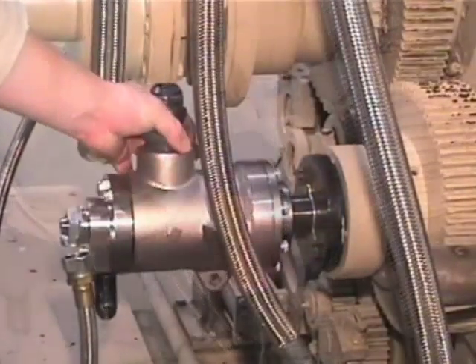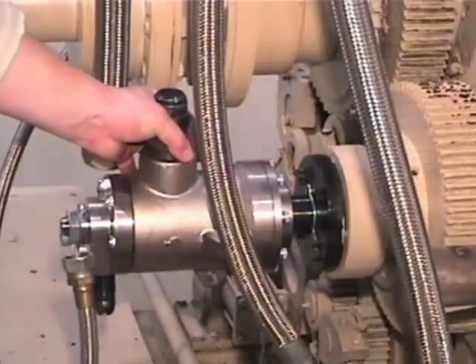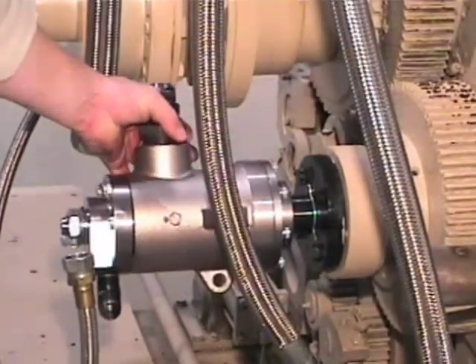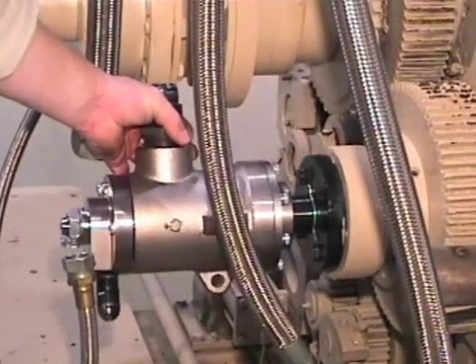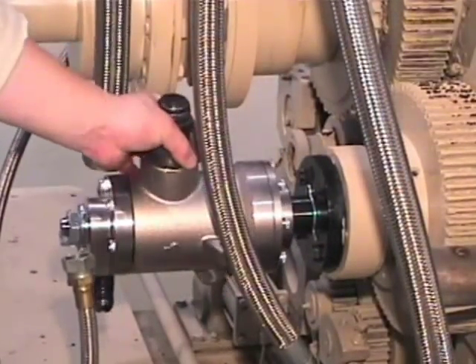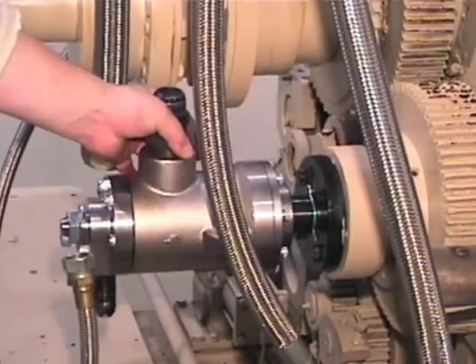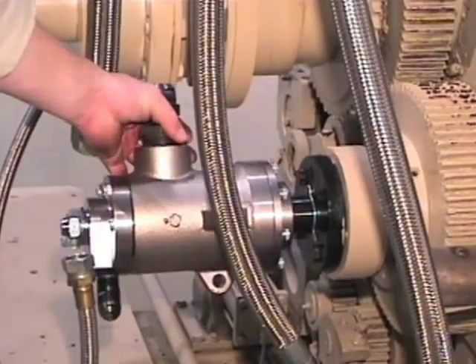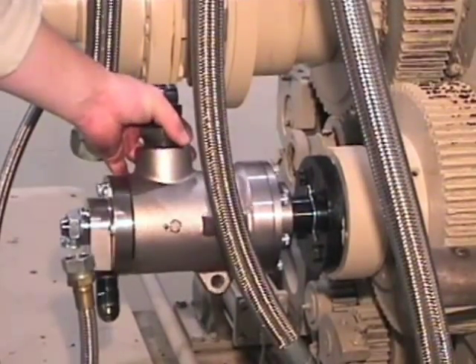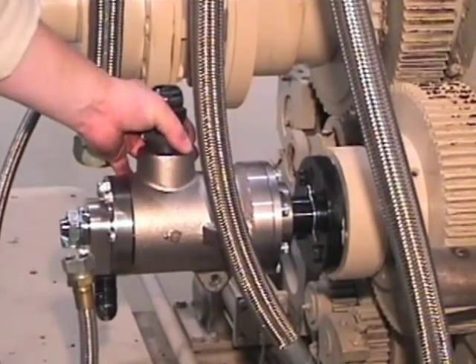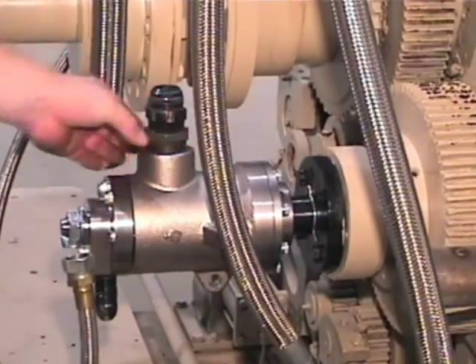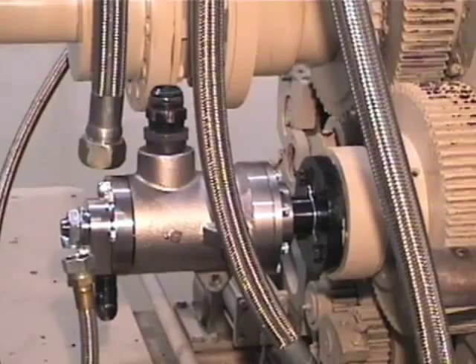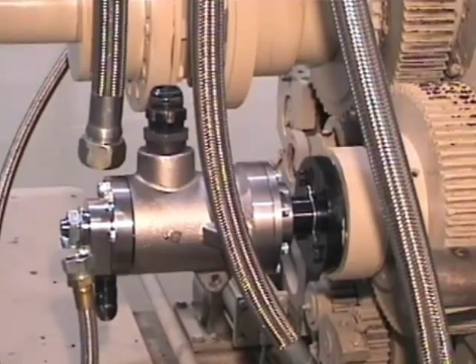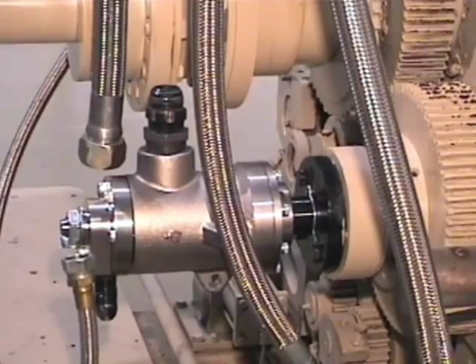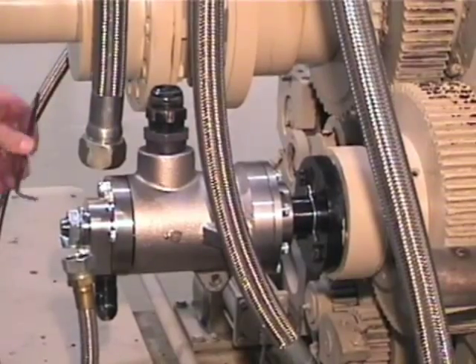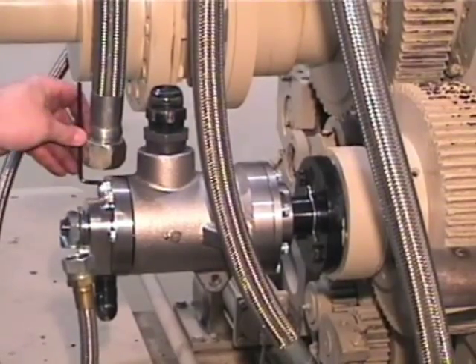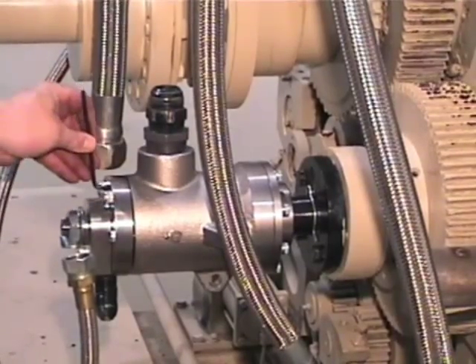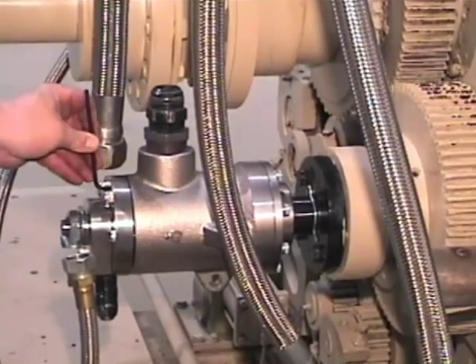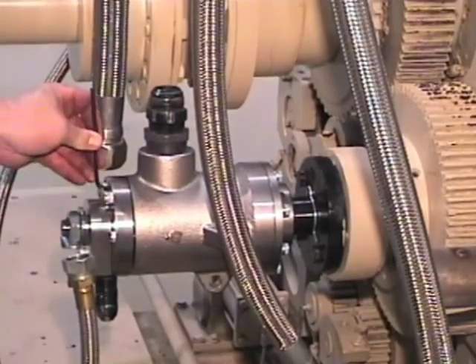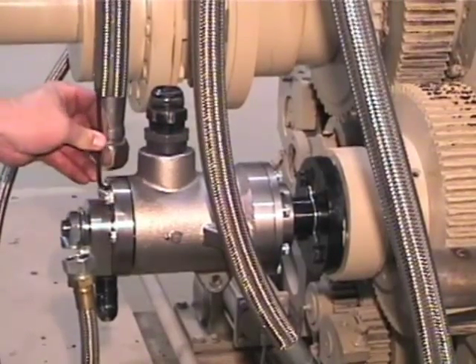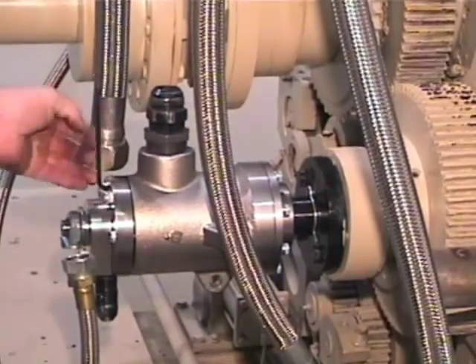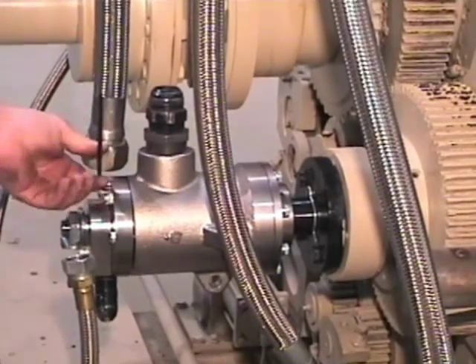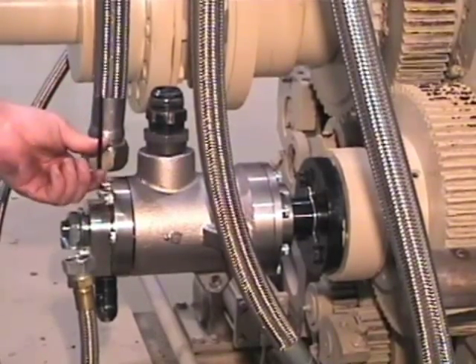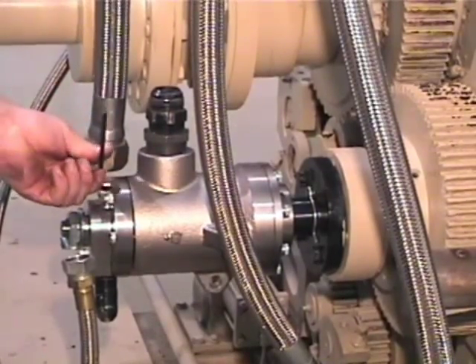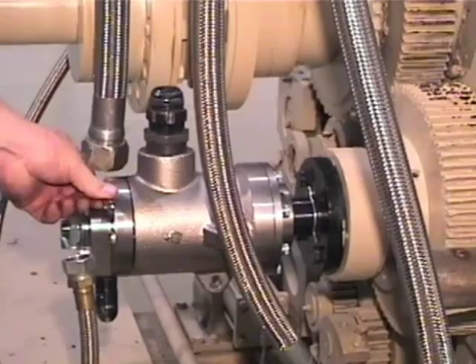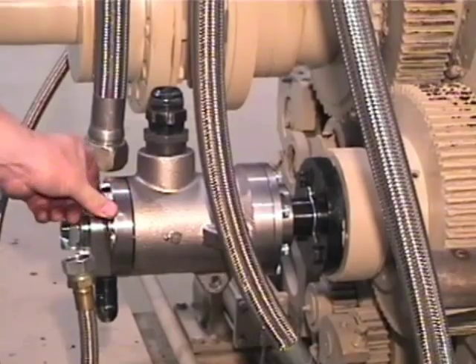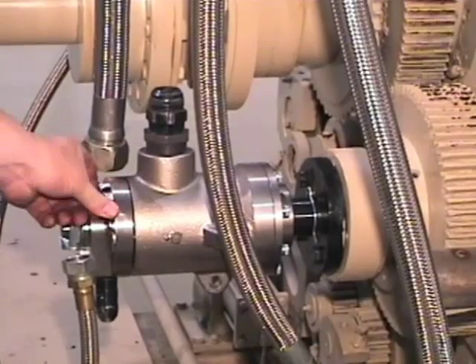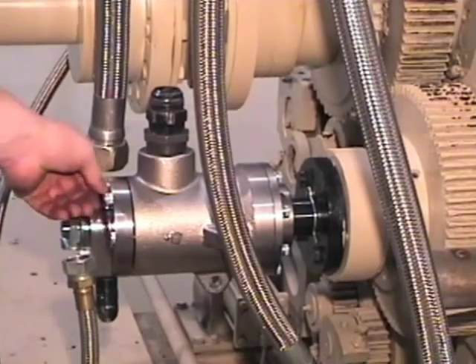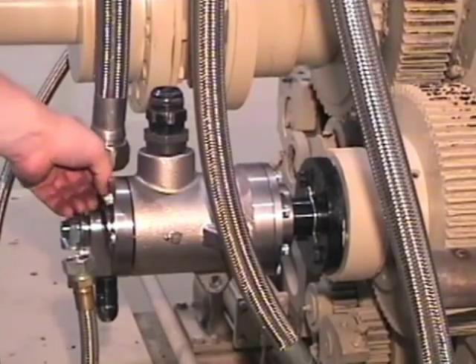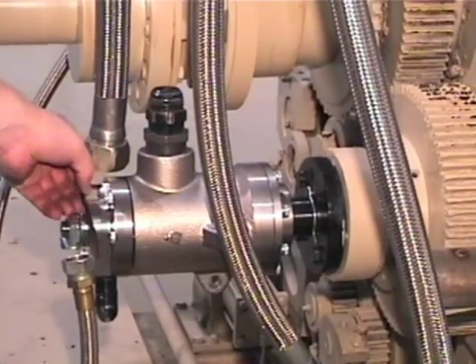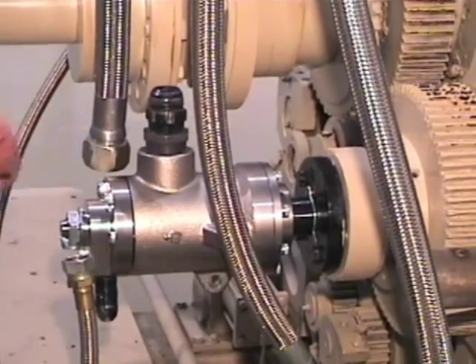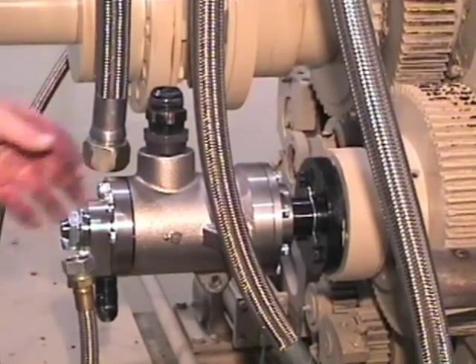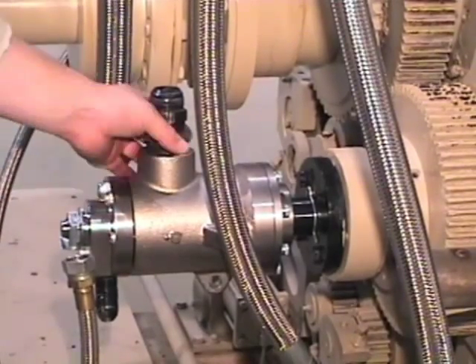Rotate the housing back and forth. The siphon rubbing on the bottom of the roll can be felt and heard. With a quarter turn of the set screw, the siphon can be lifted from the bottom of the roll, eliminating this rubbing.